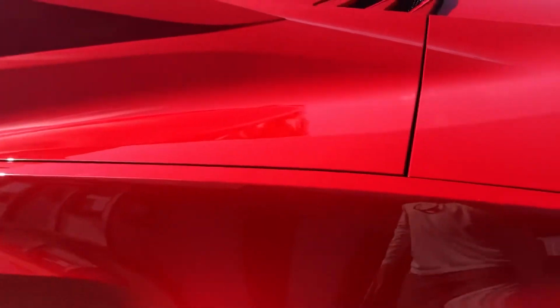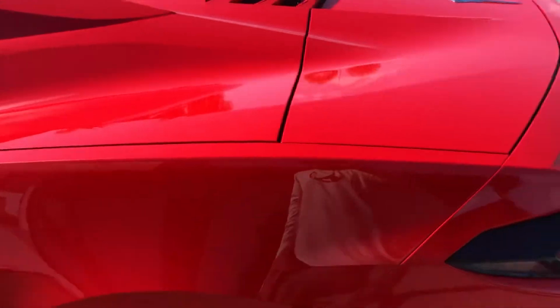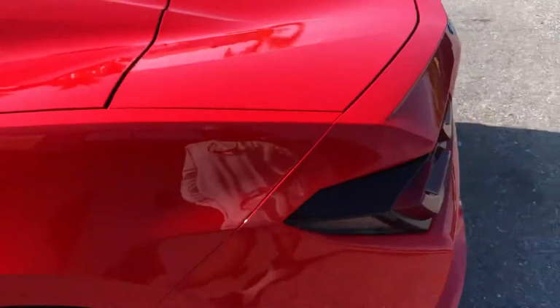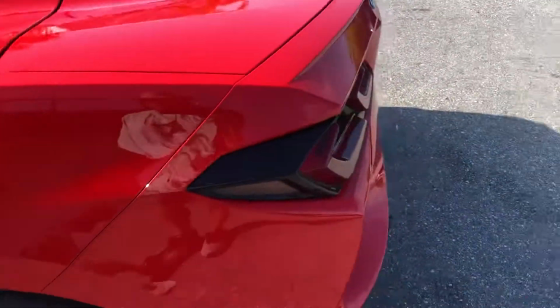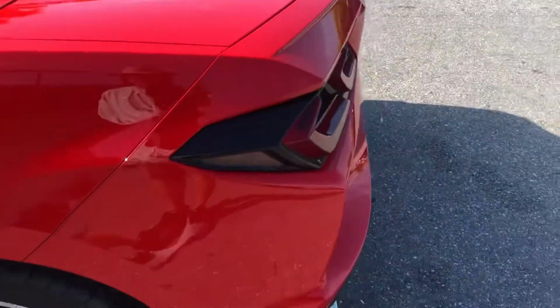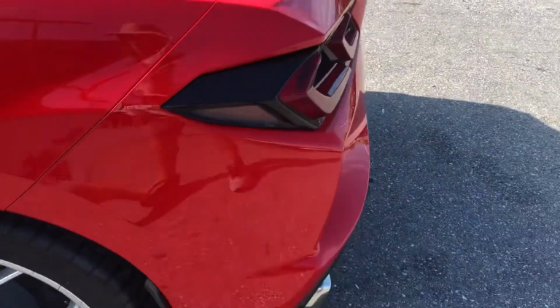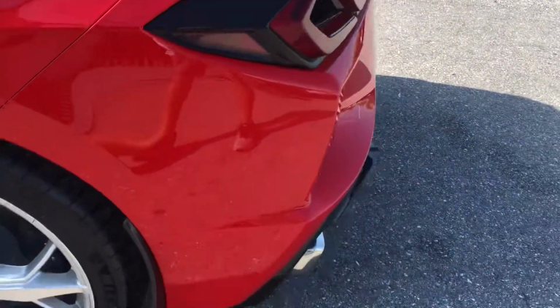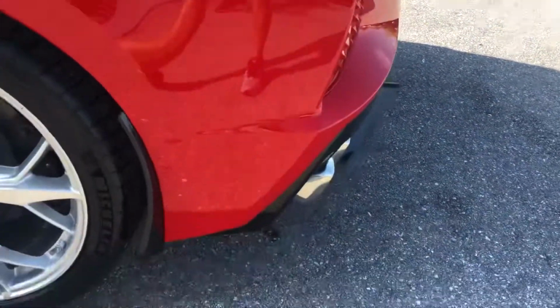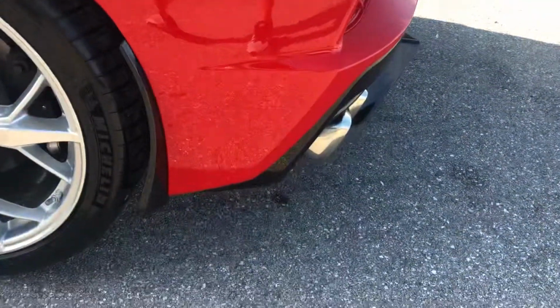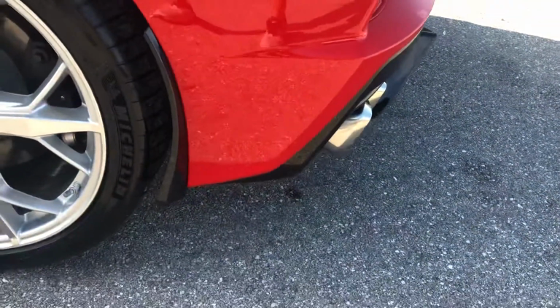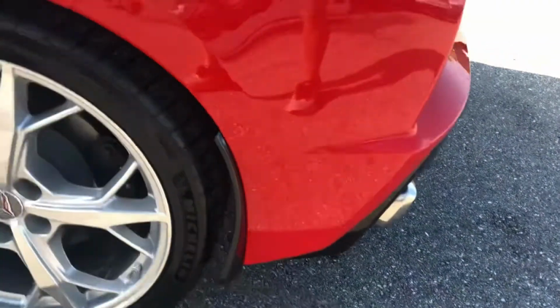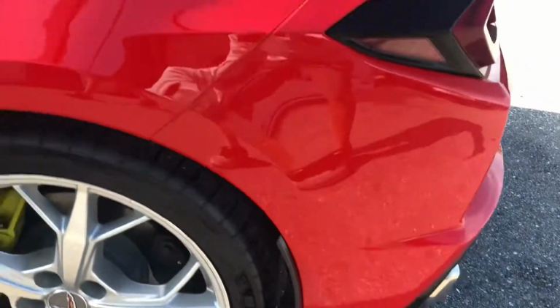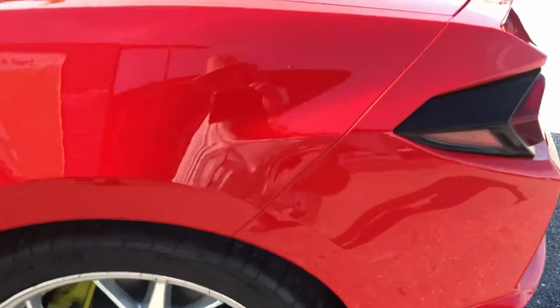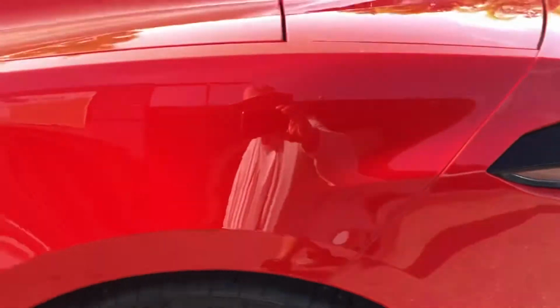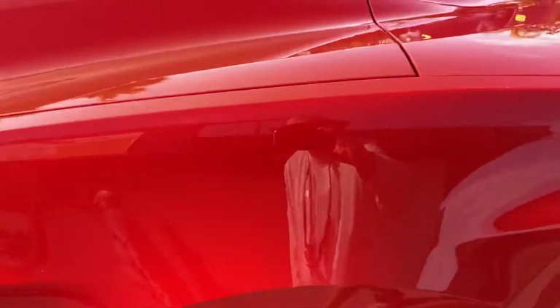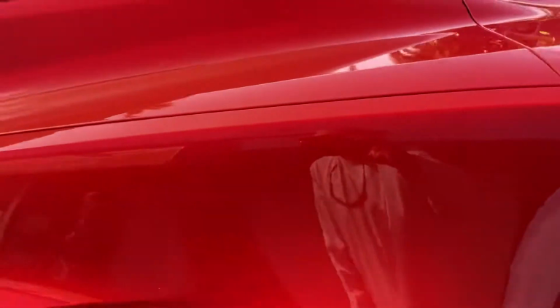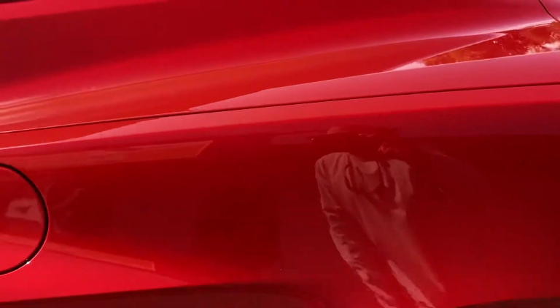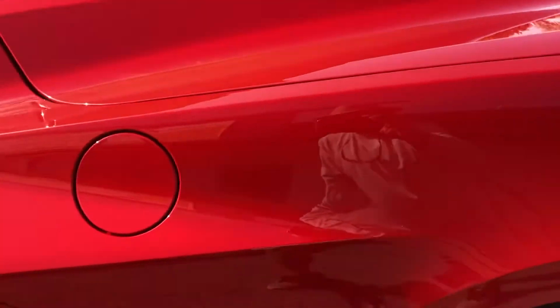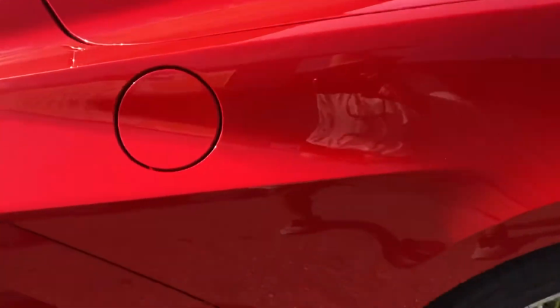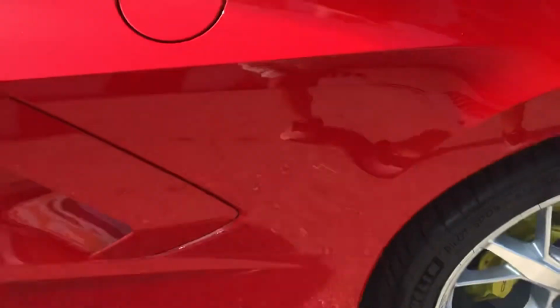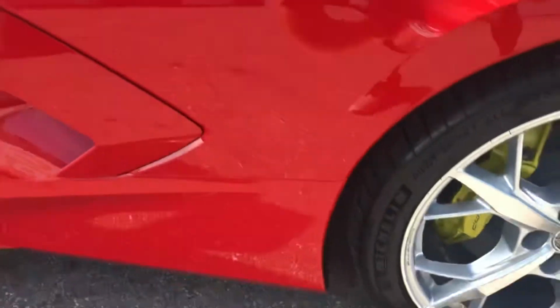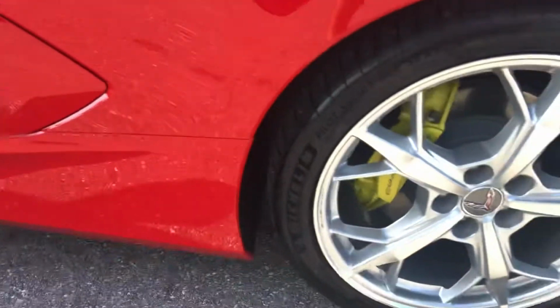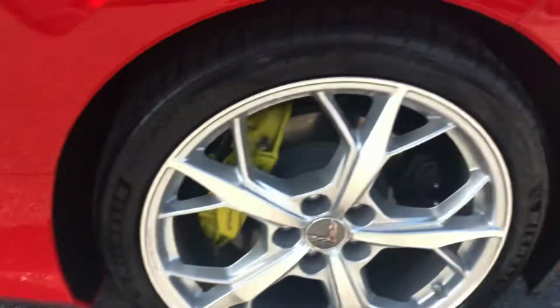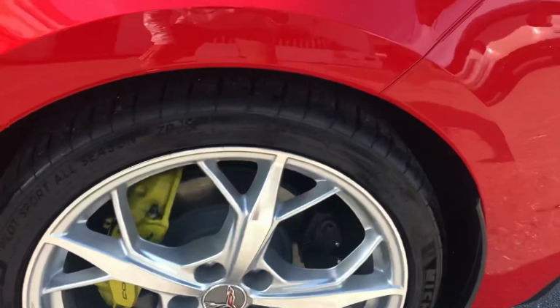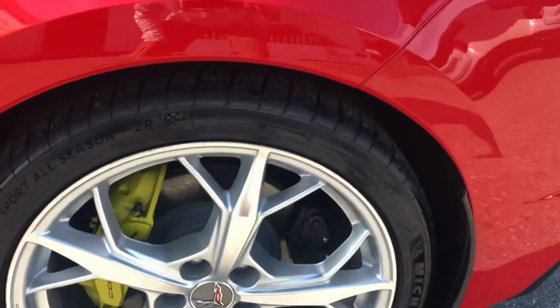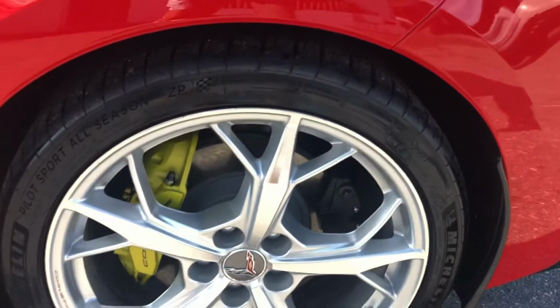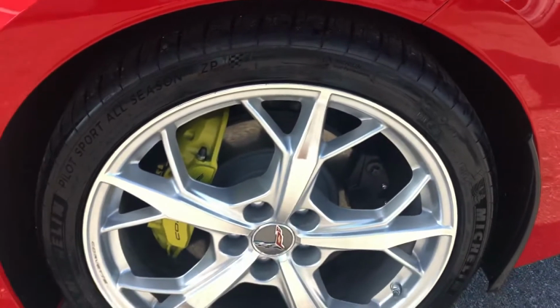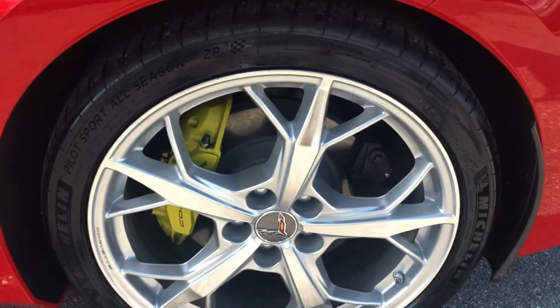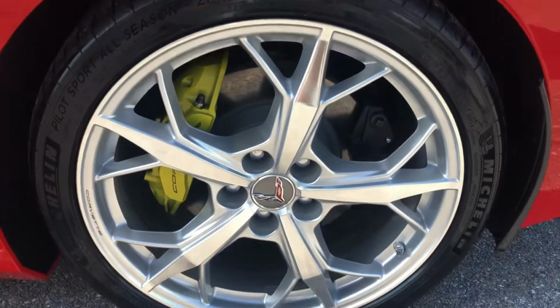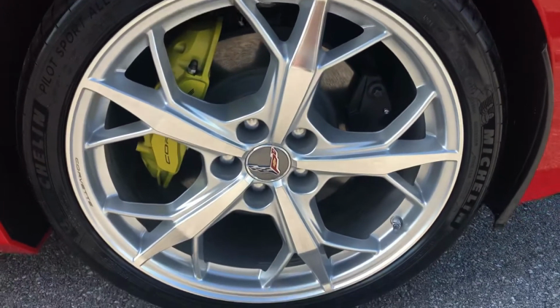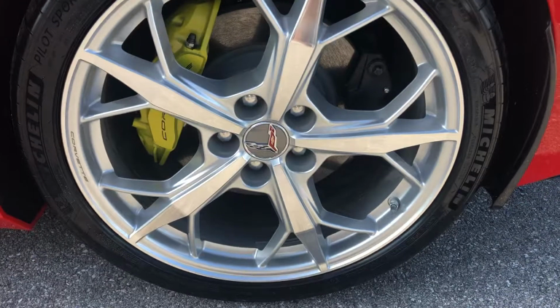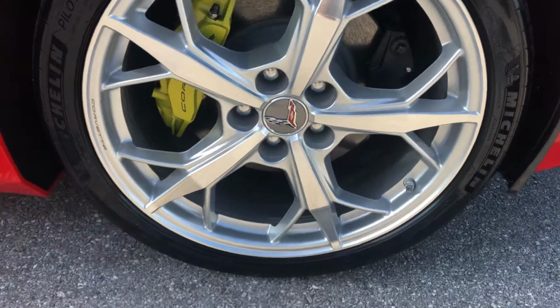Driver side rear quarter panel. Higher up on the wheel — great shape.